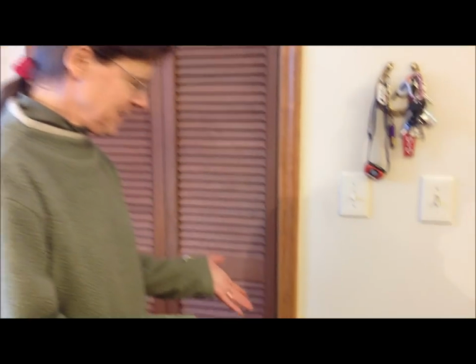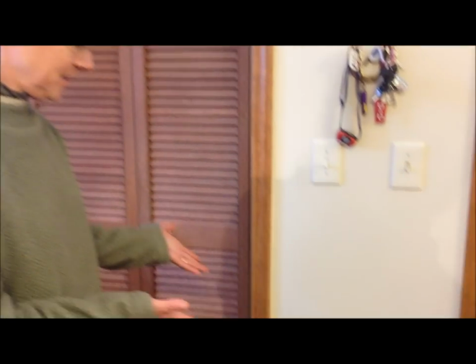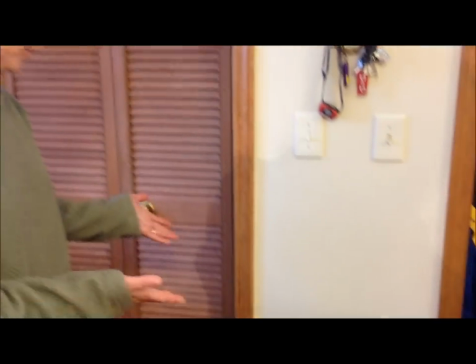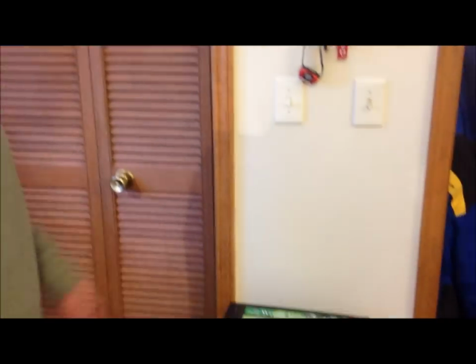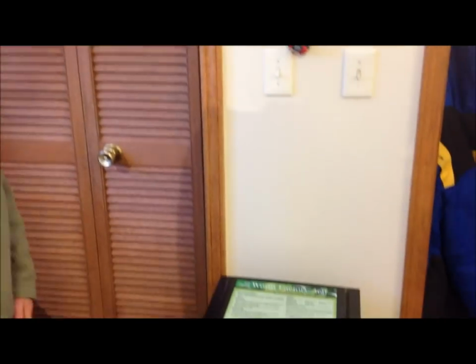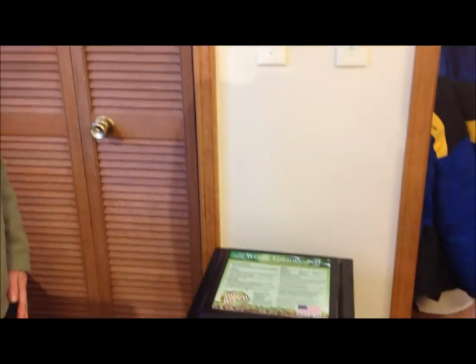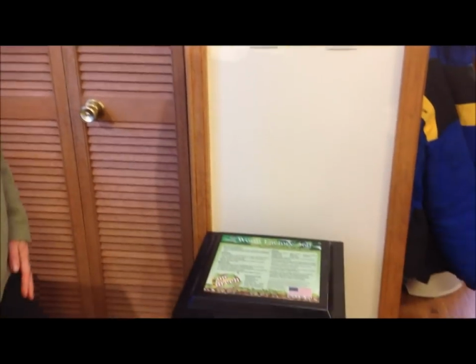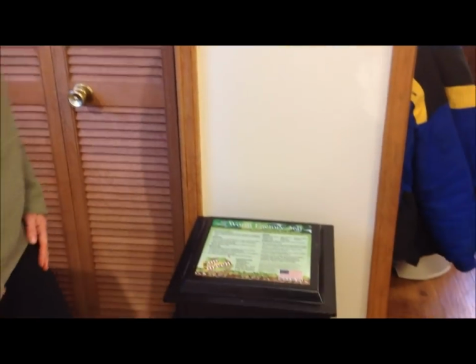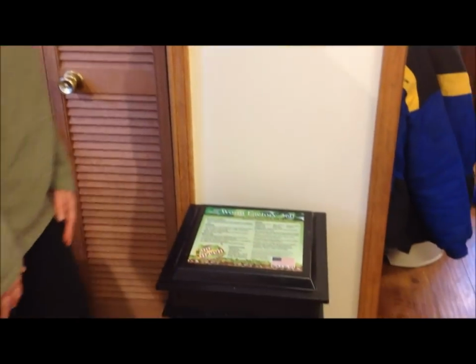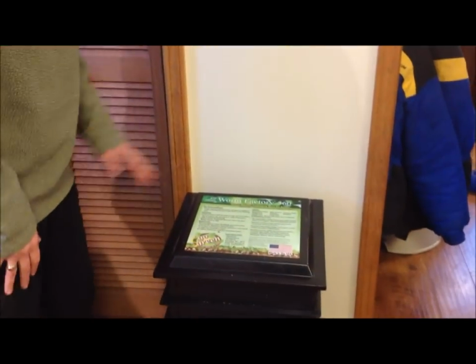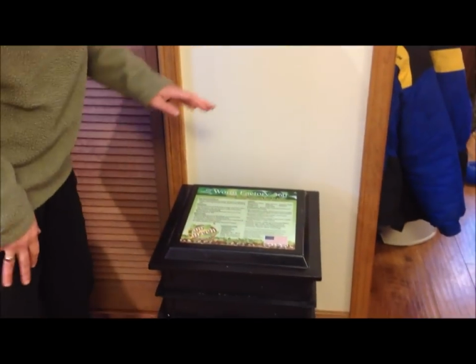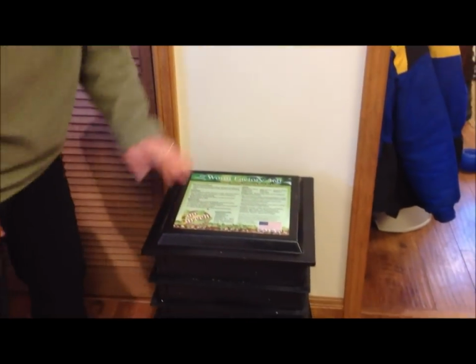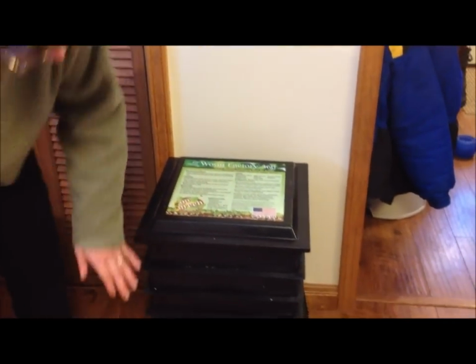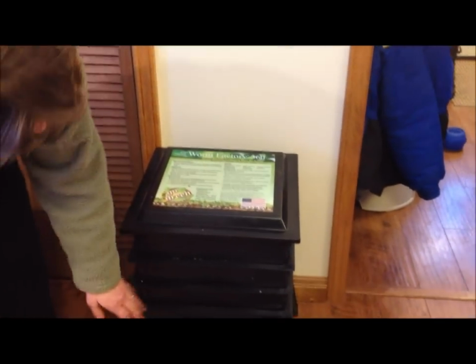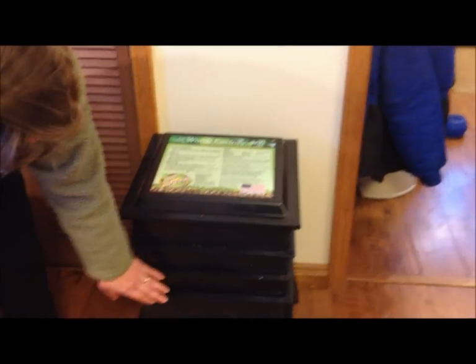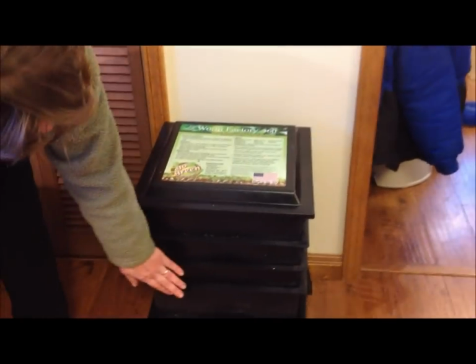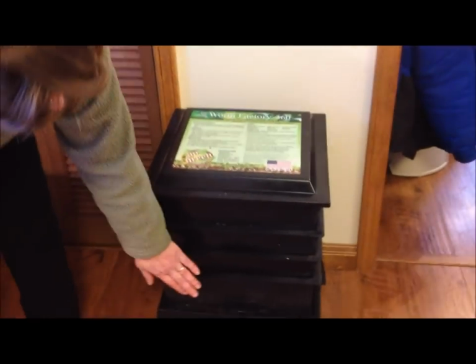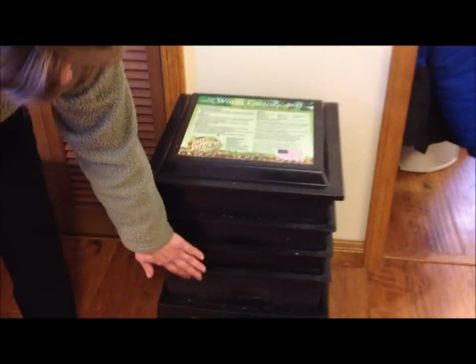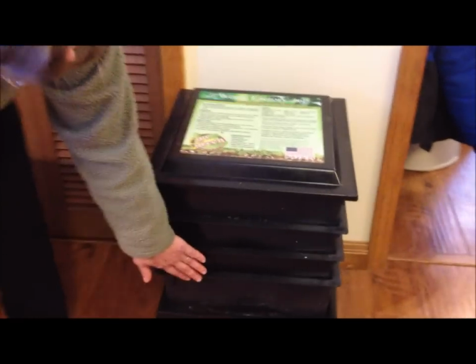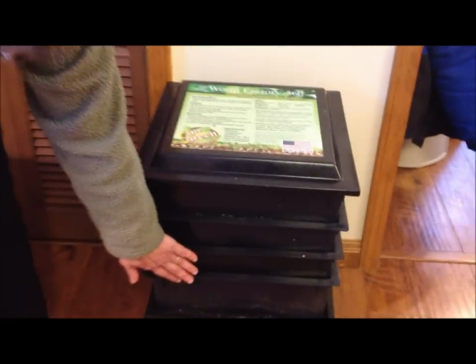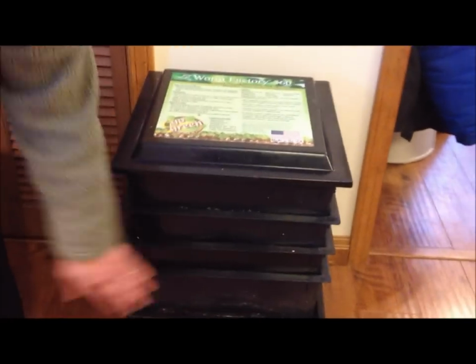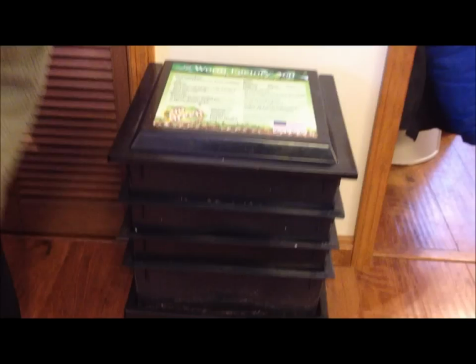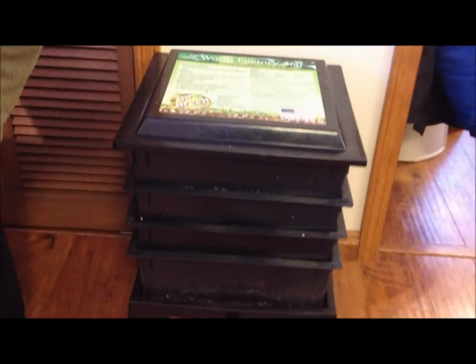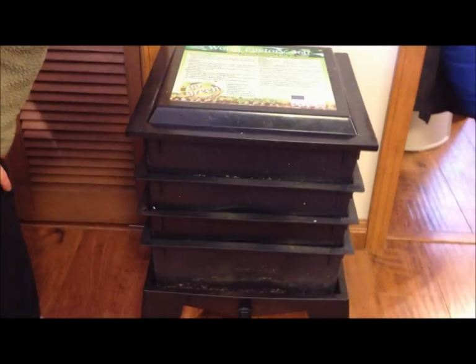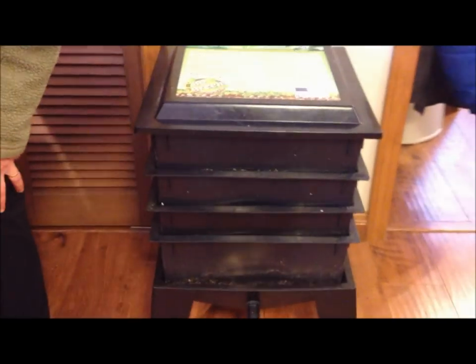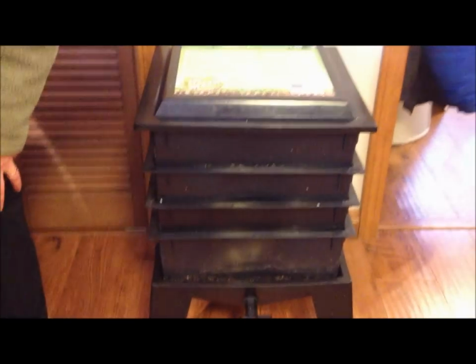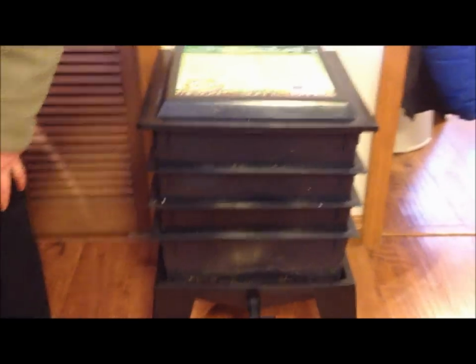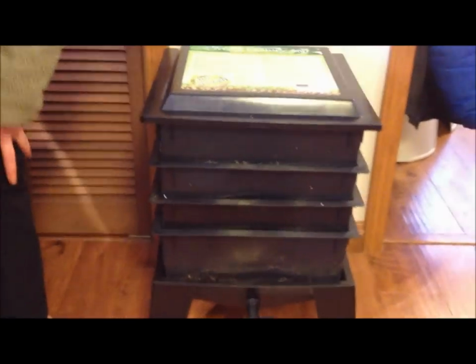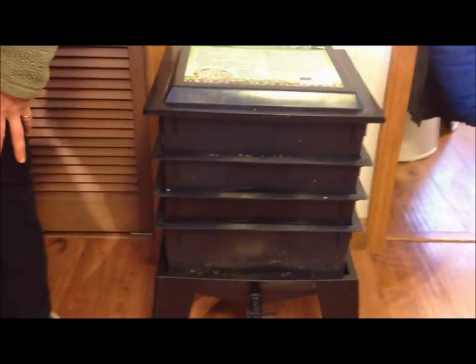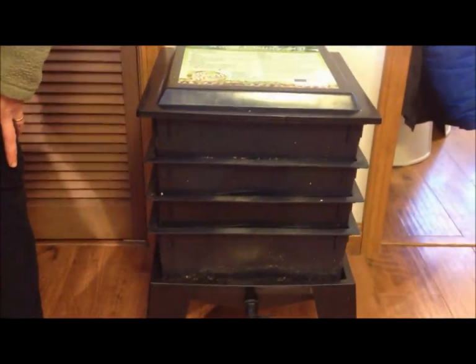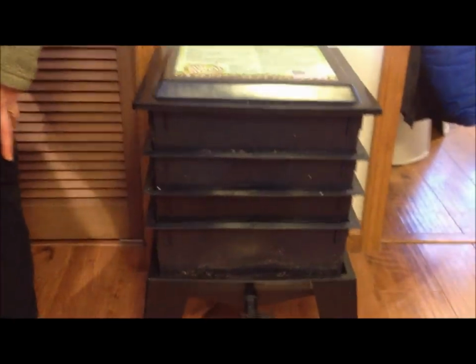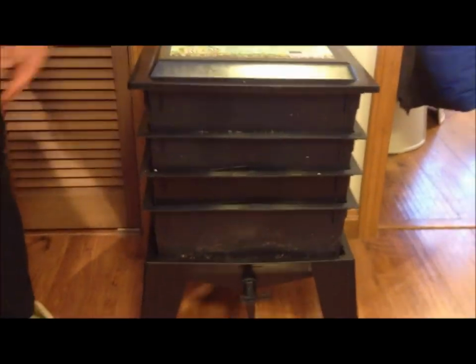This is a Worm Factory 360. The bottom tray has been on there for quite a few months, and I feel like I'm ready to harvest it.